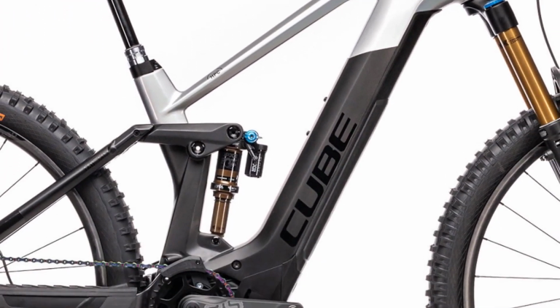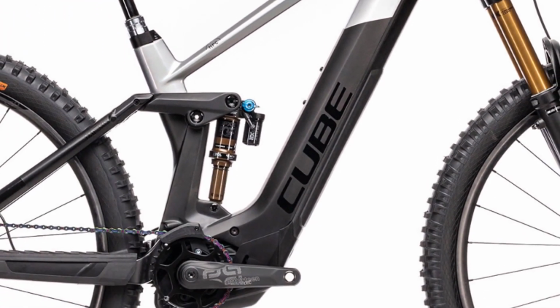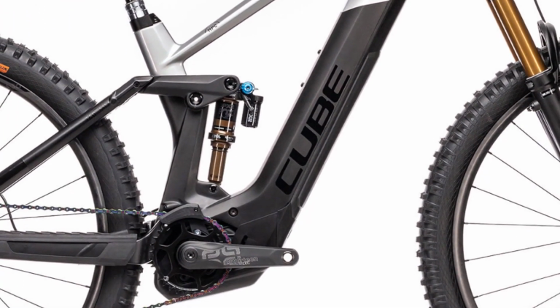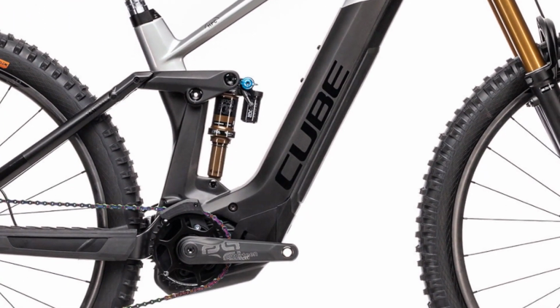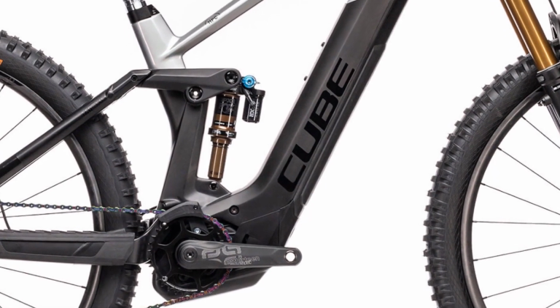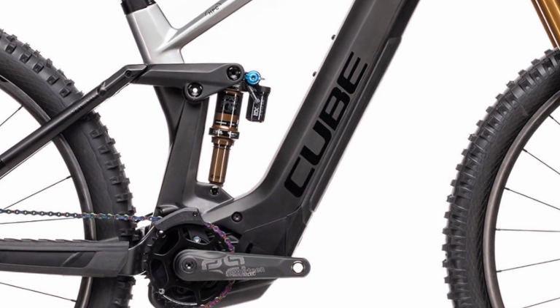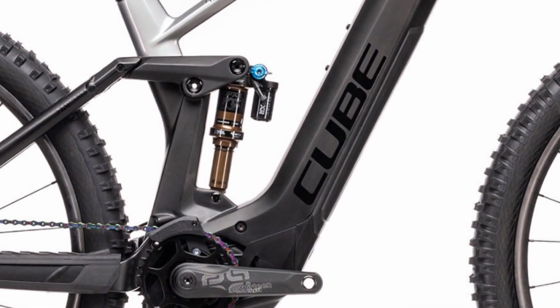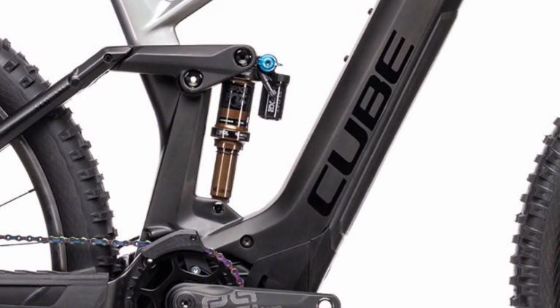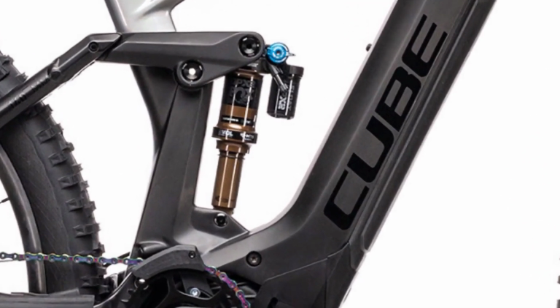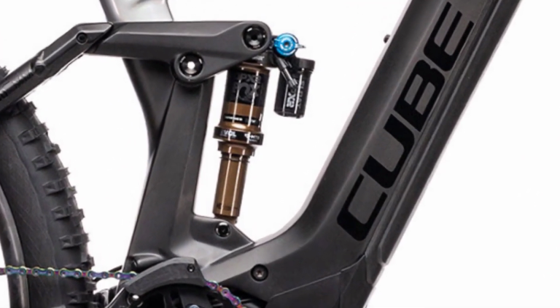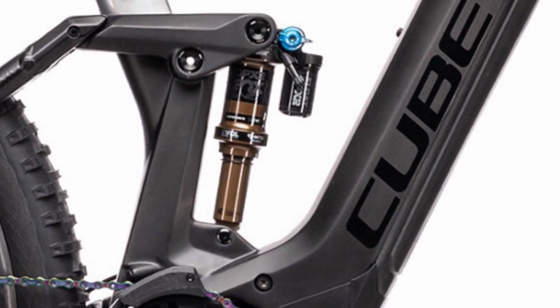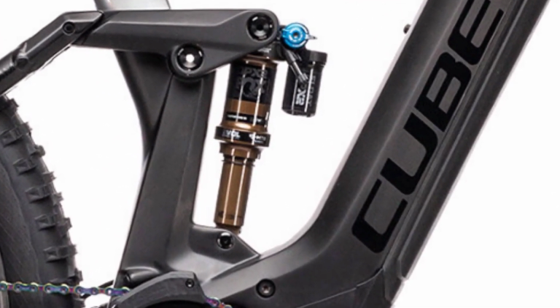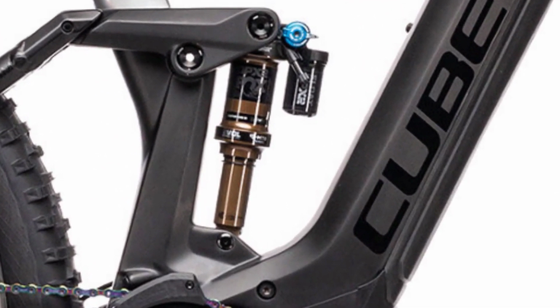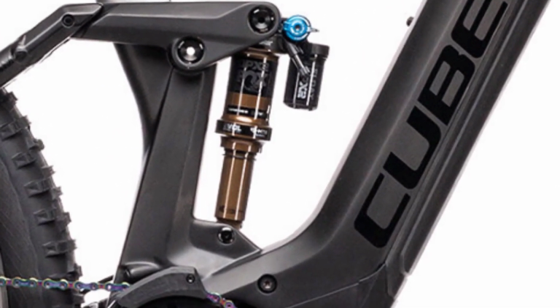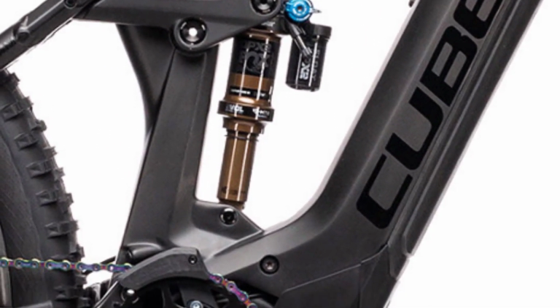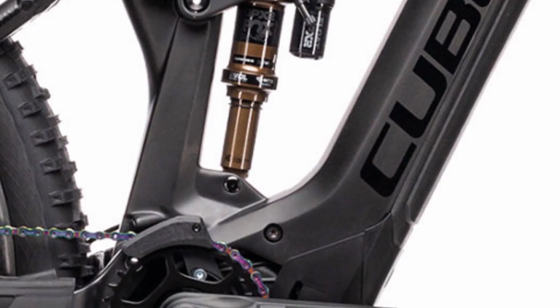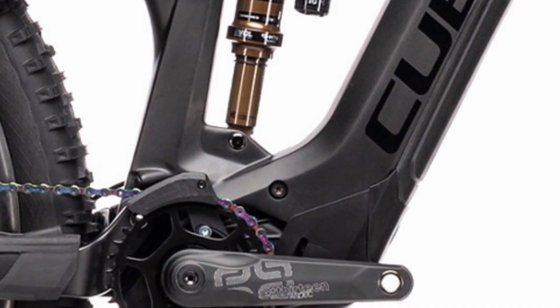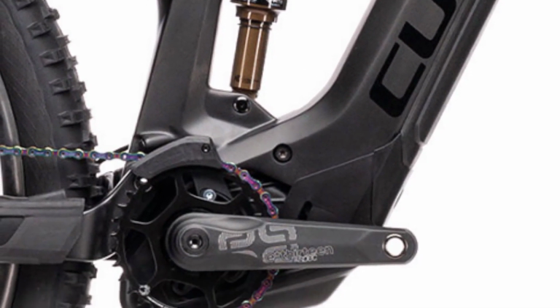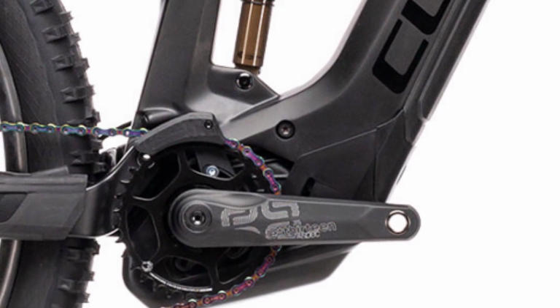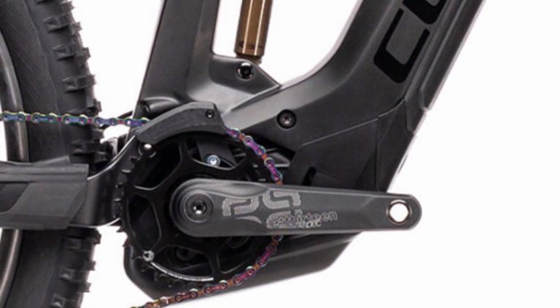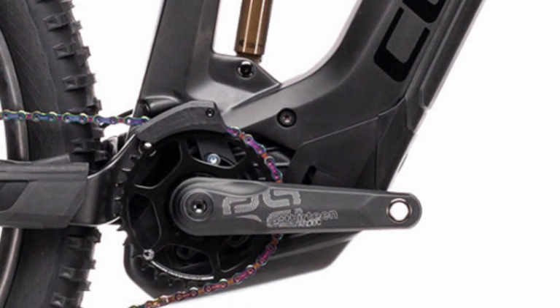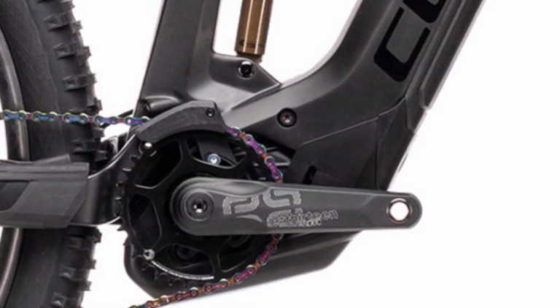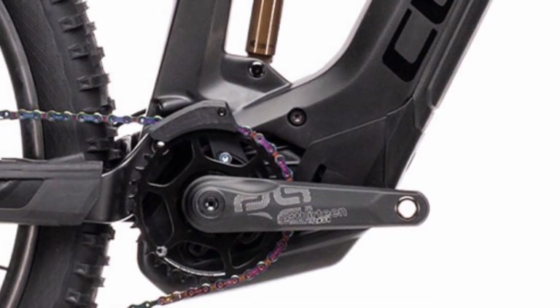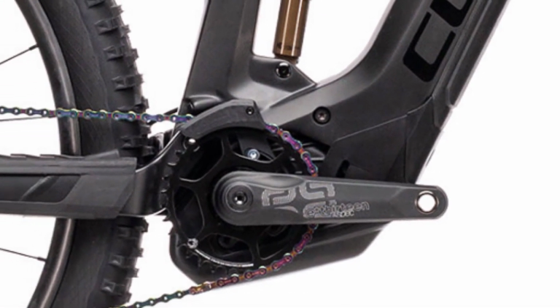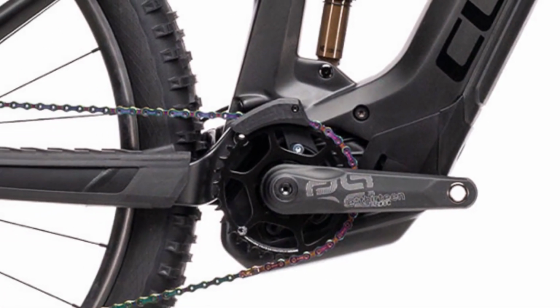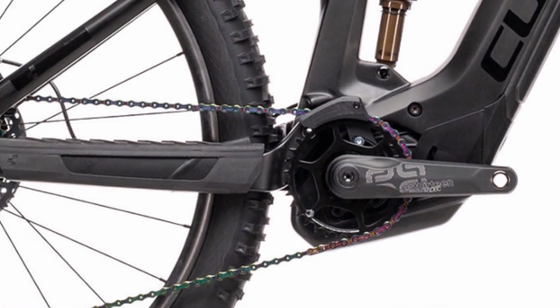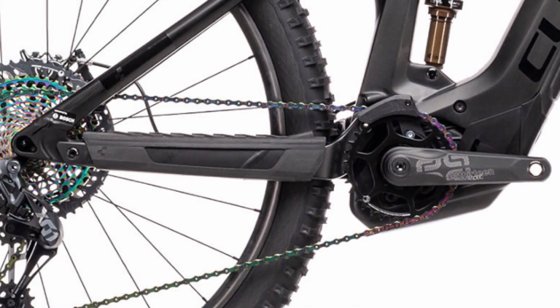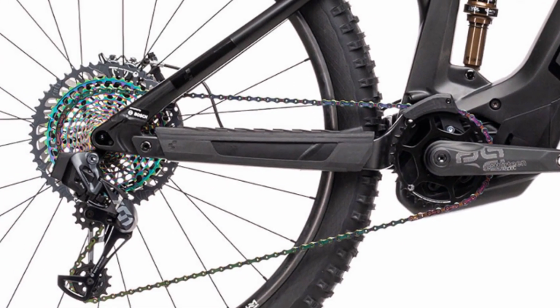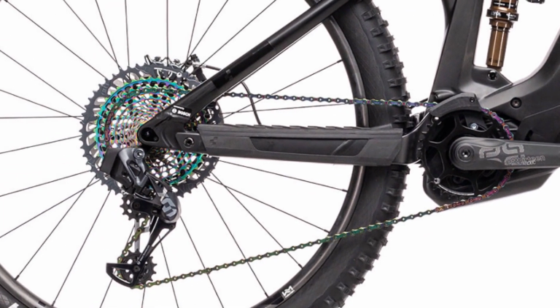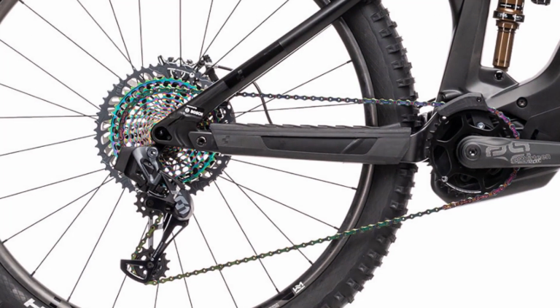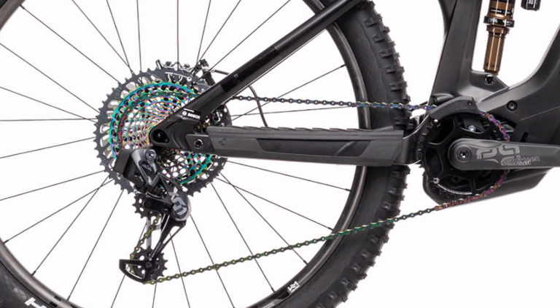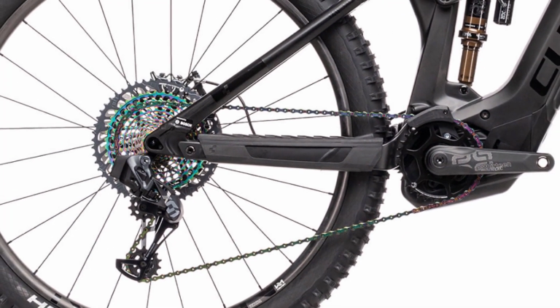The wireless RockShox Reverb AXS dropper is superior in all respects to the mechanically activated posts installed on some much more expensive bikes in the test. Unfortunately, on our size L test bike, the dropper post only has 150mm of travel.